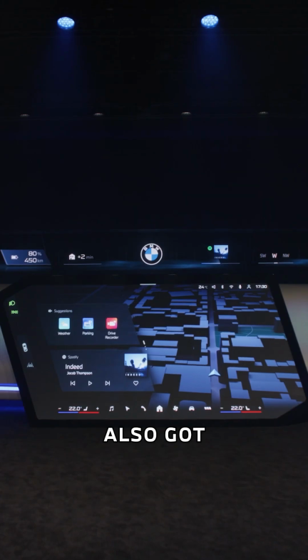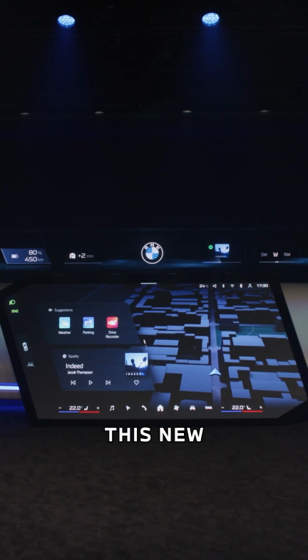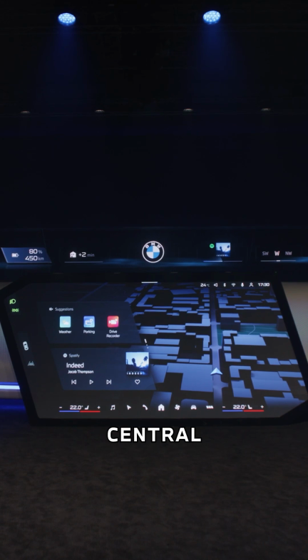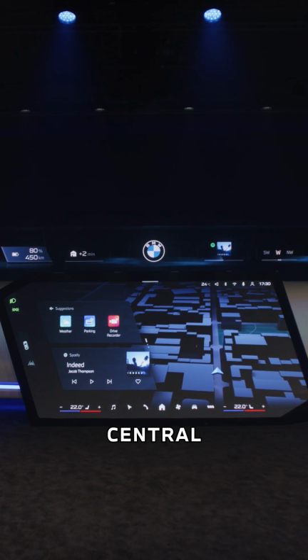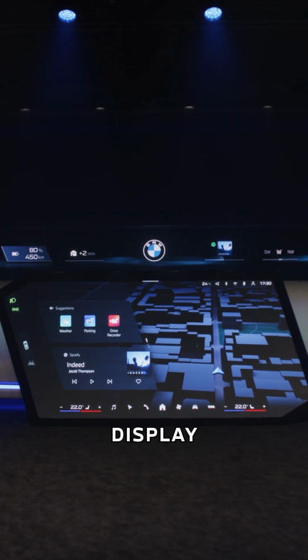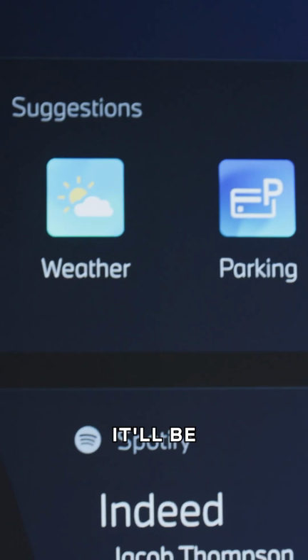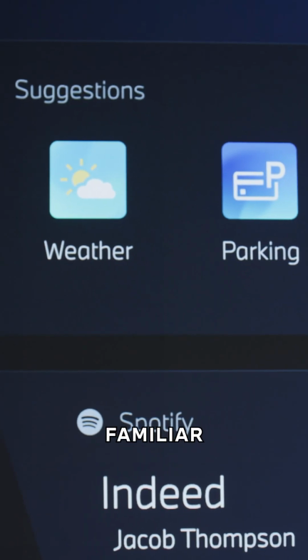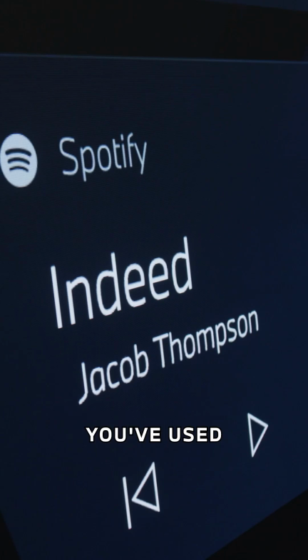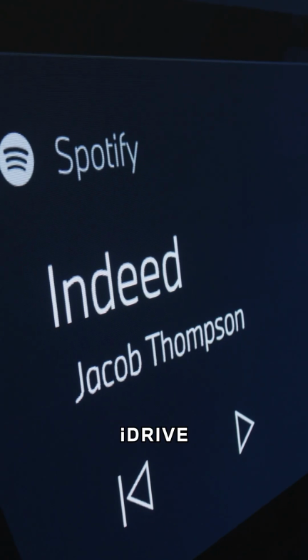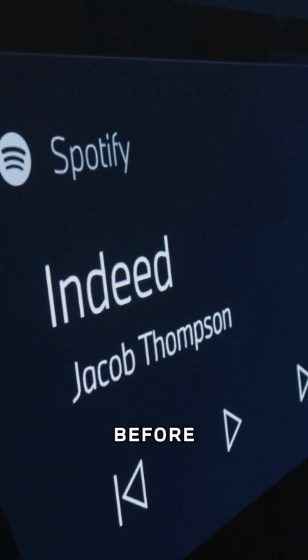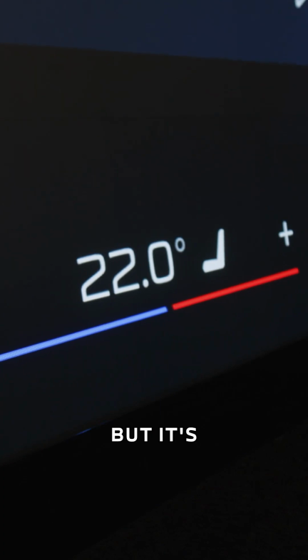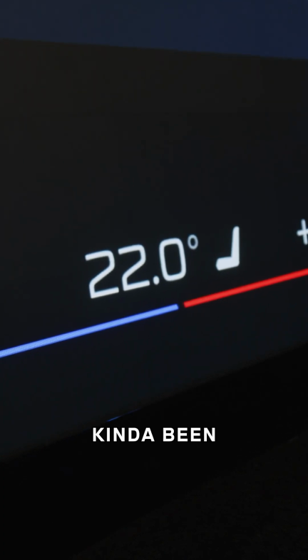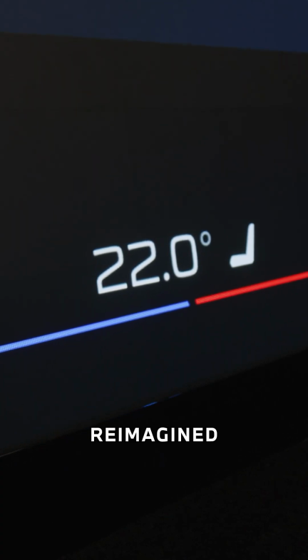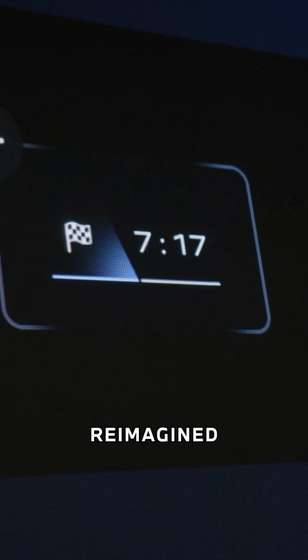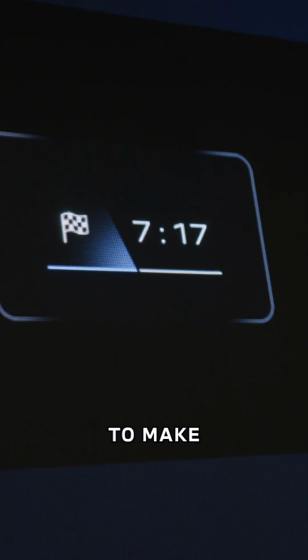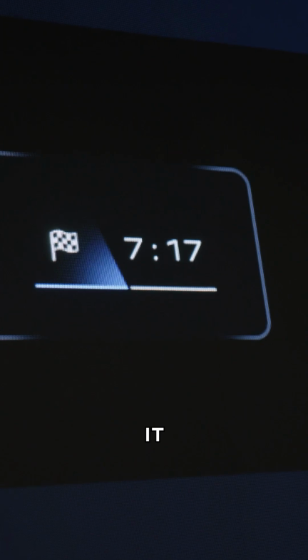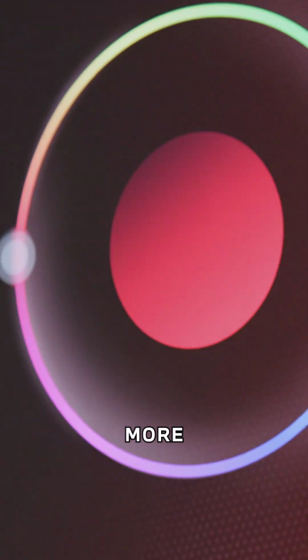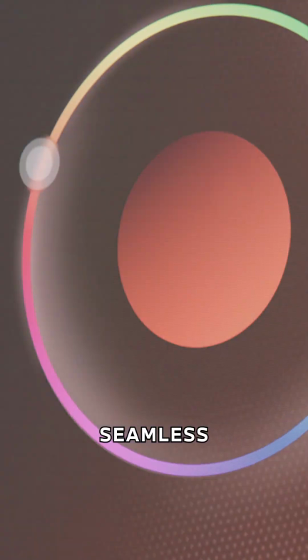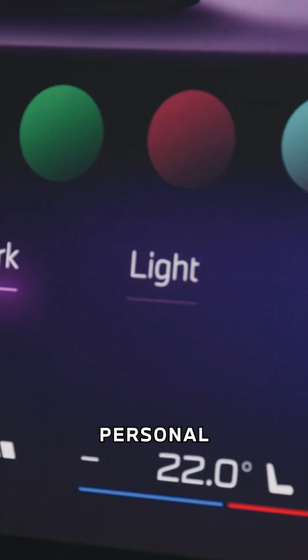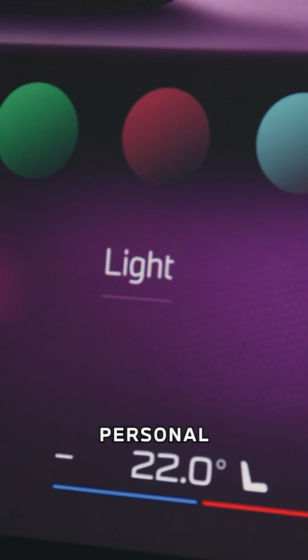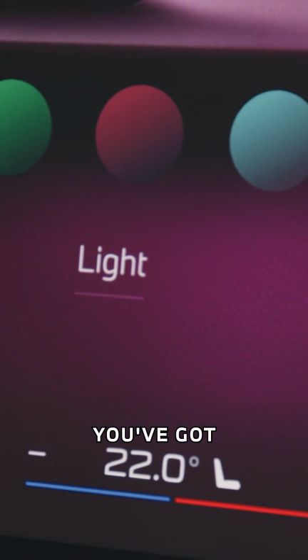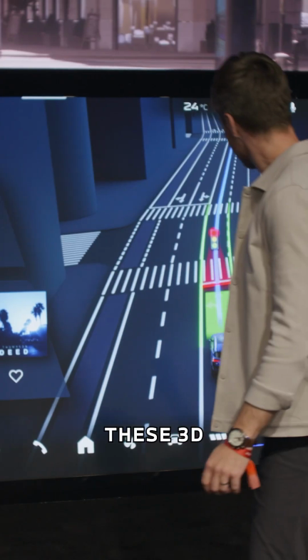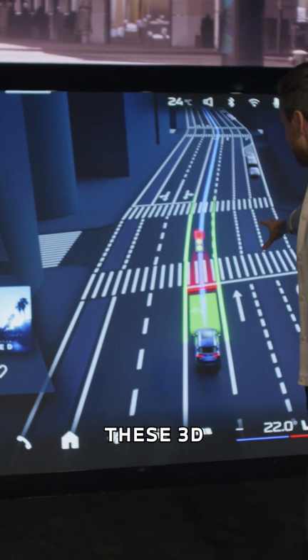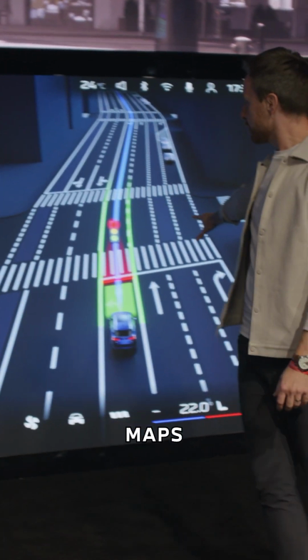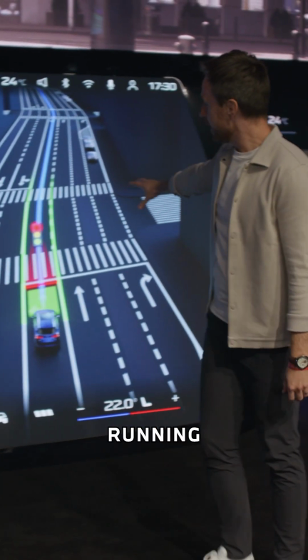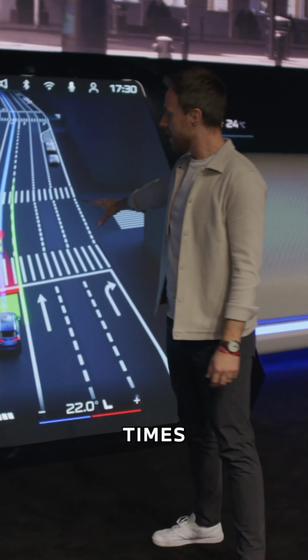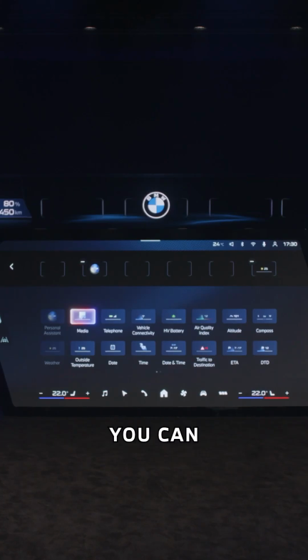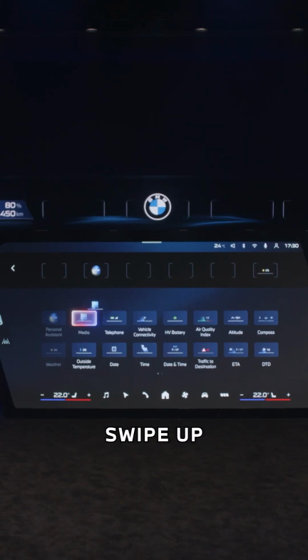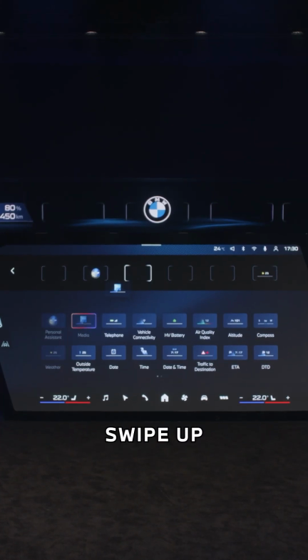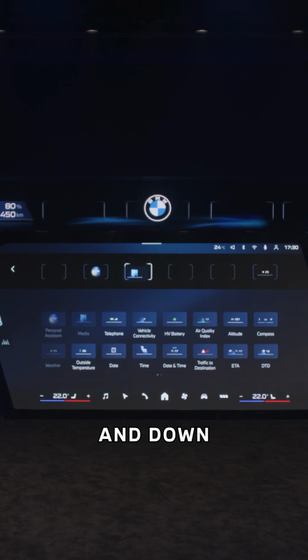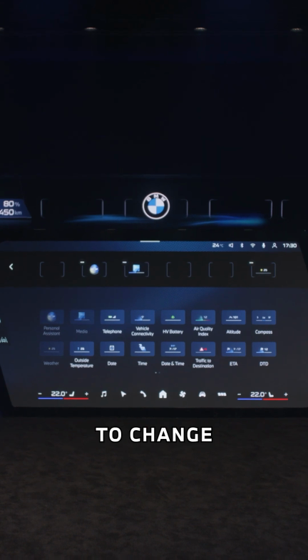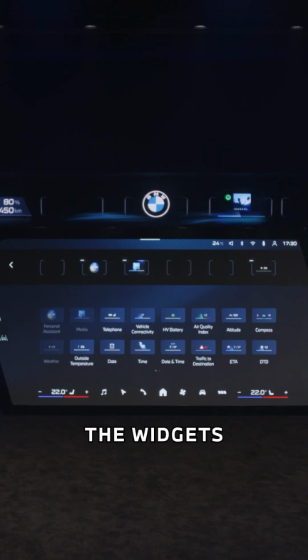You've also got this new central display. It'll be familiar if you've used iDrive before, but it's kind of been reimagined to make it more seamless, more personal. You've got these 3D maps running at all times, and you can swipe up and down to change the widgets.